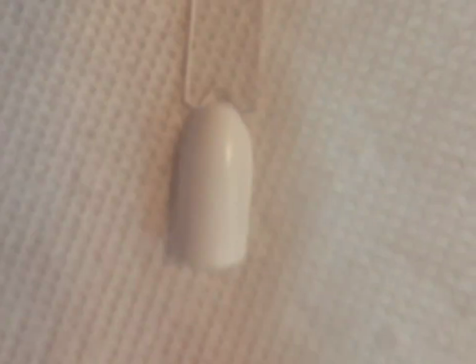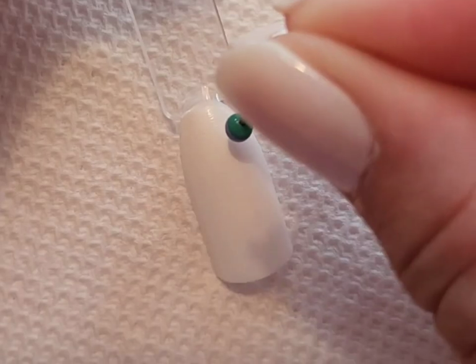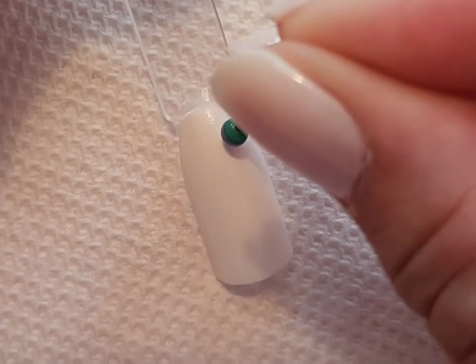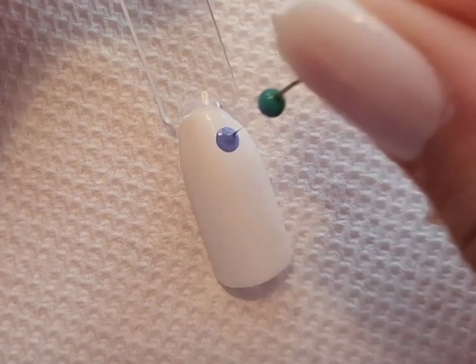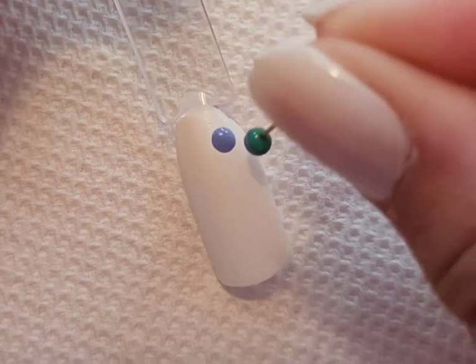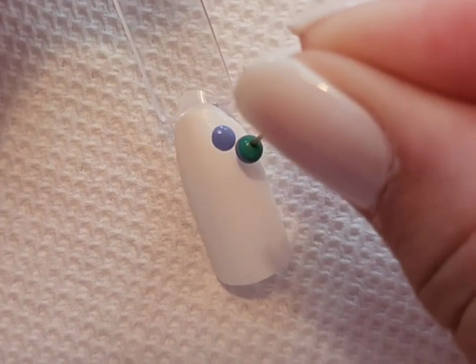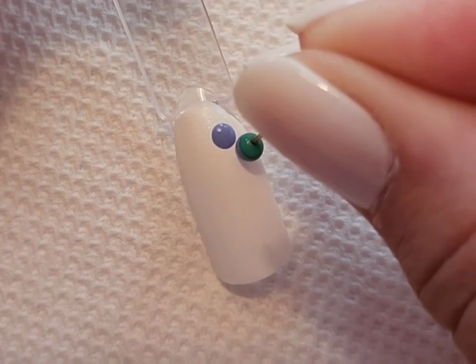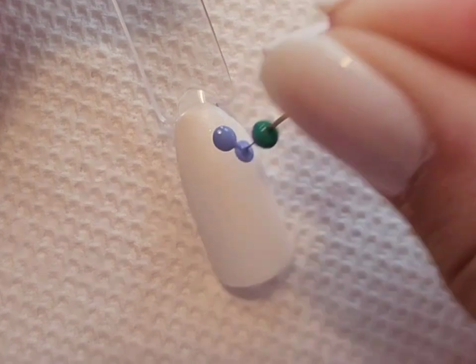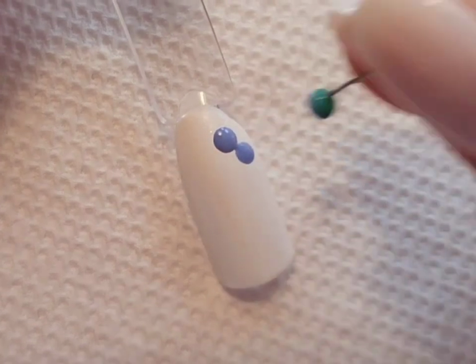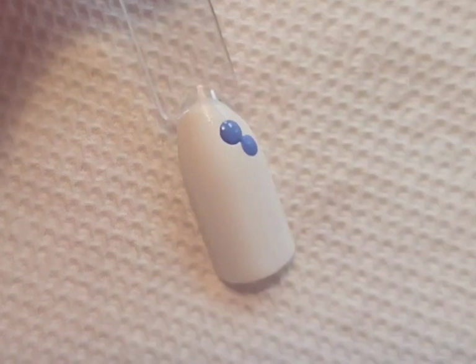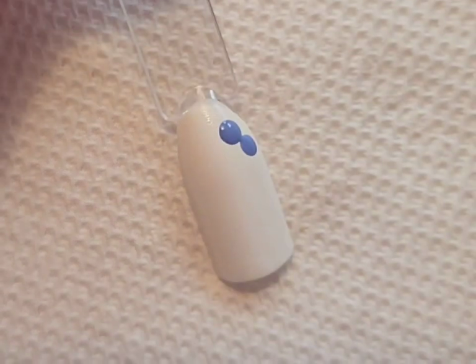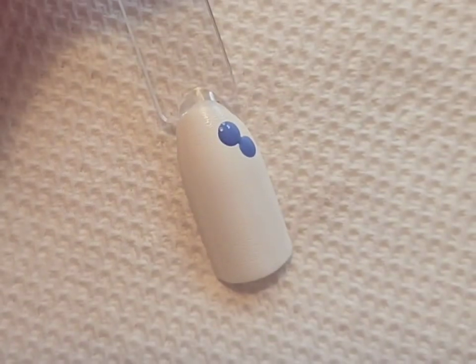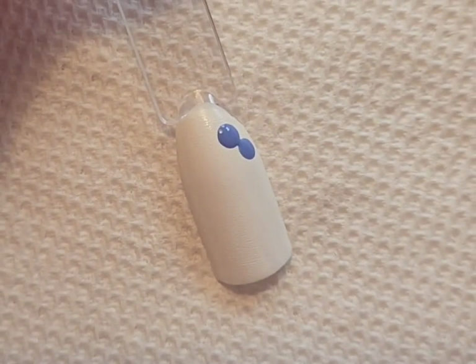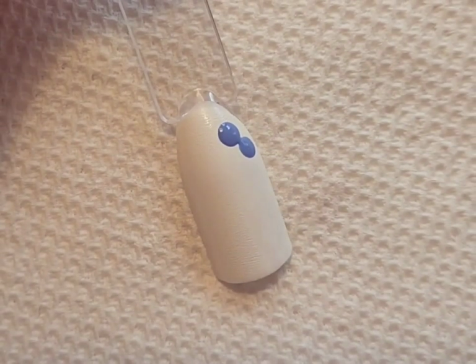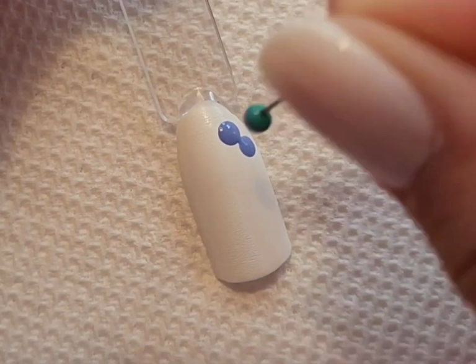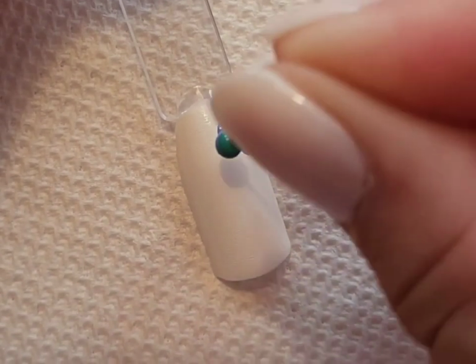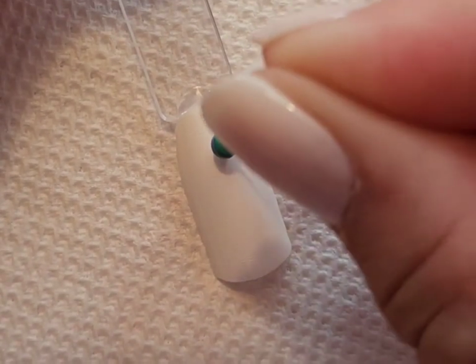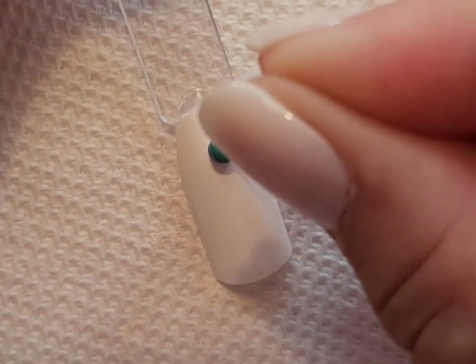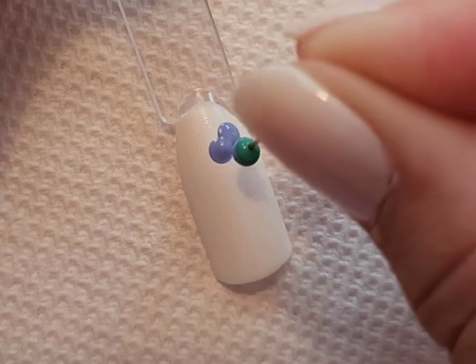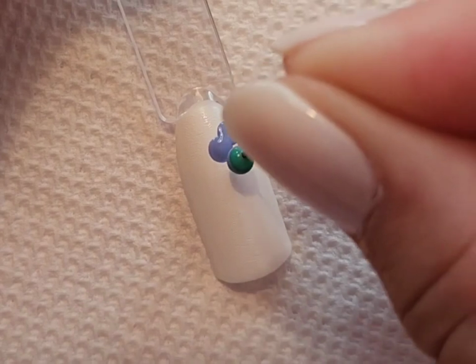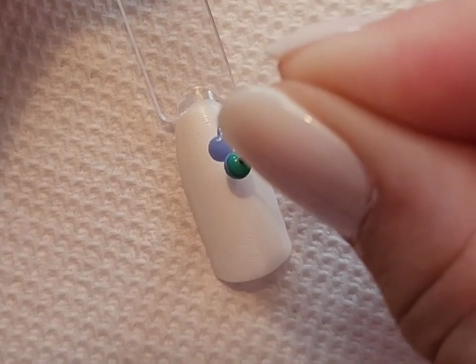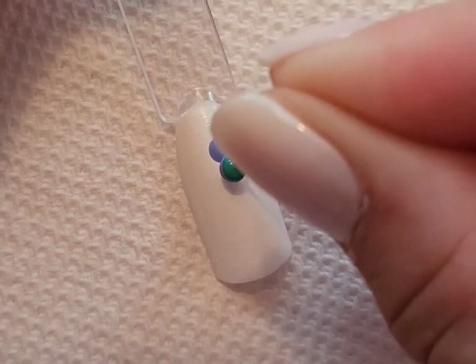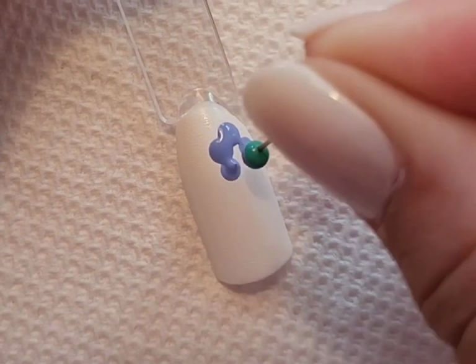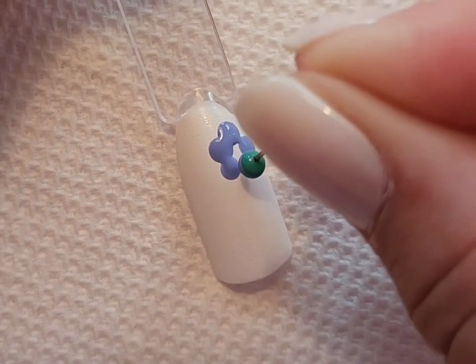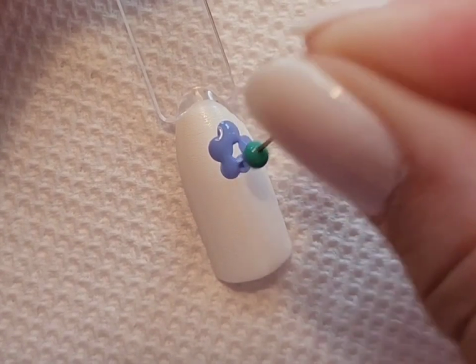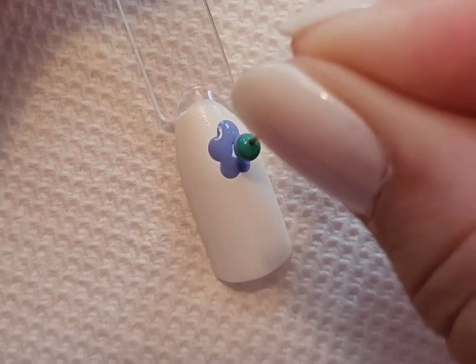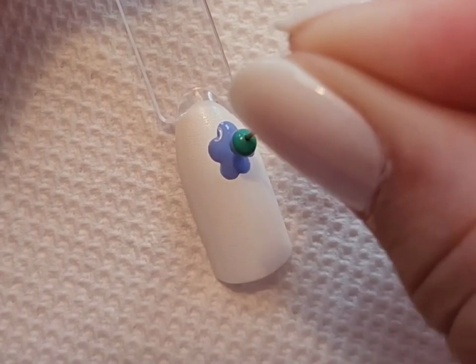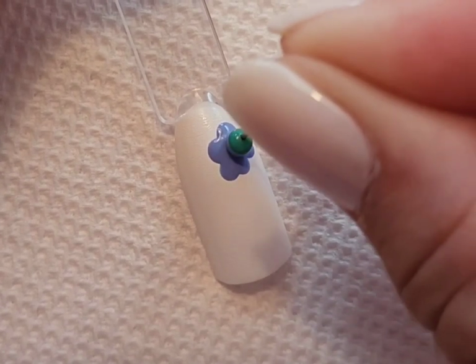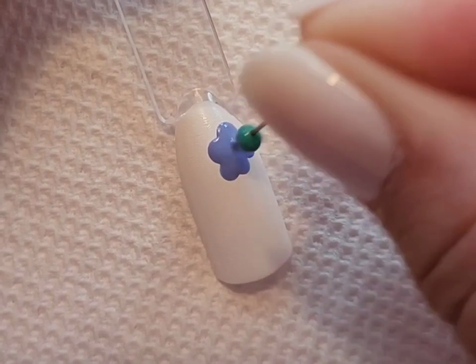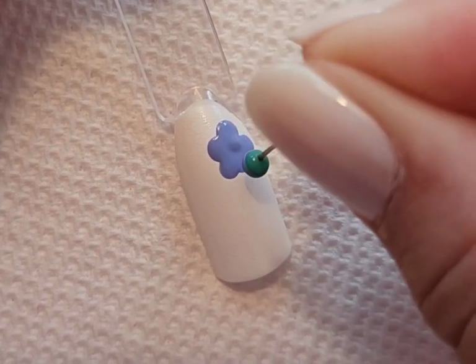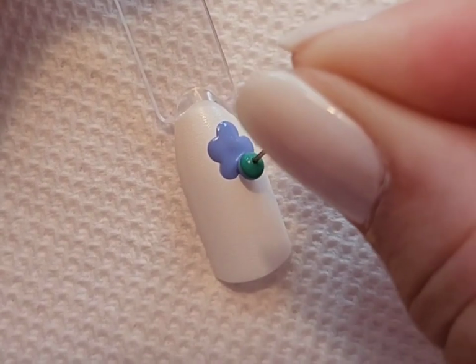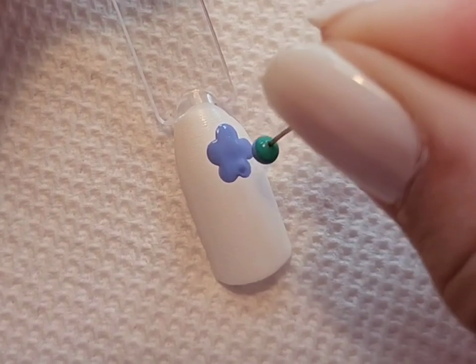The second design I'm going to be using a sewing pin — the kind you would use to hold two pieces of fabric together before using a sewing machine — and I'm just going to use the head of the pin to create a simple floral image.